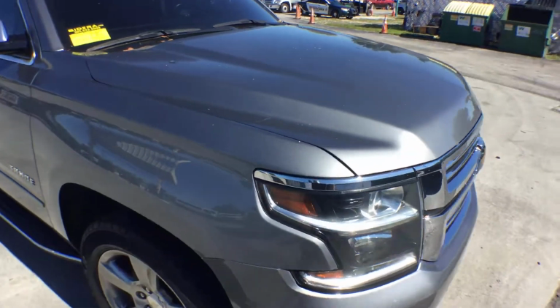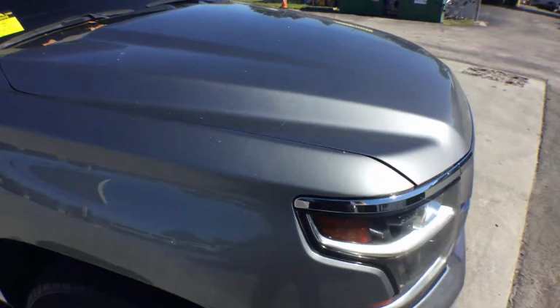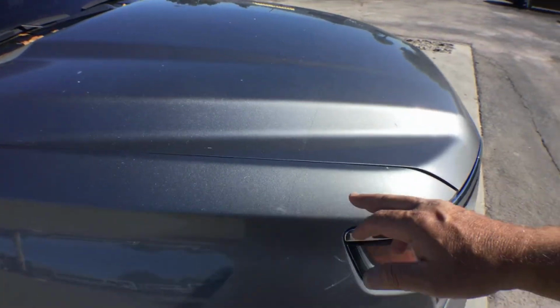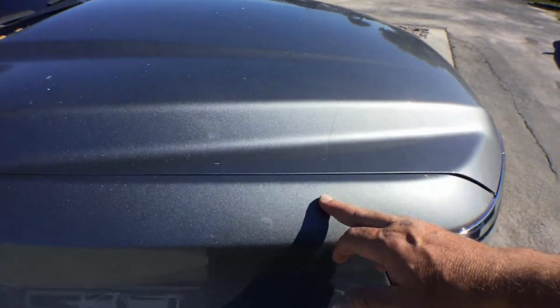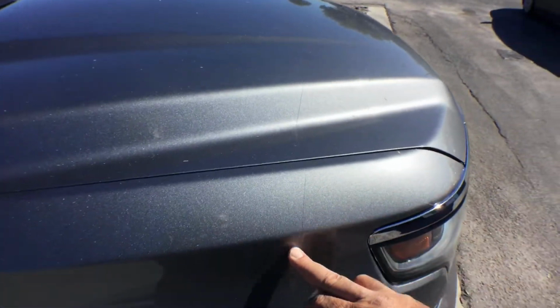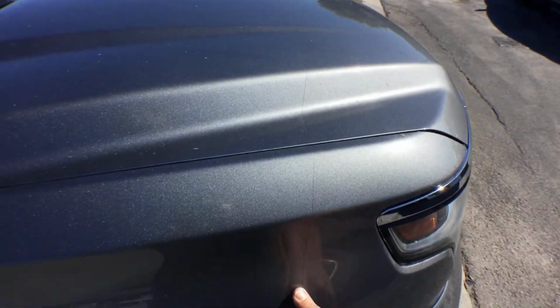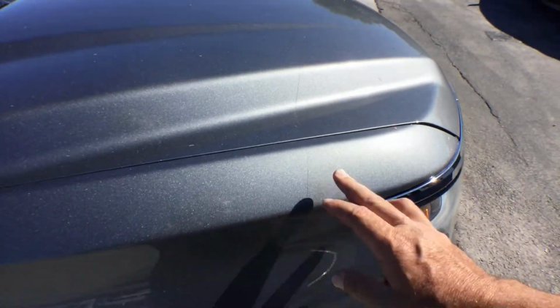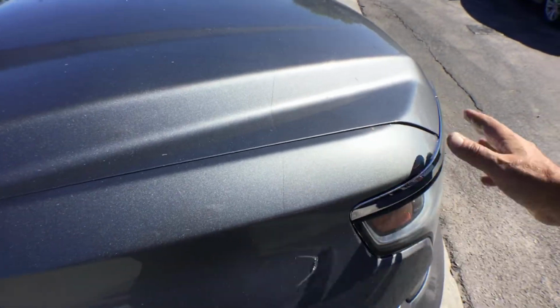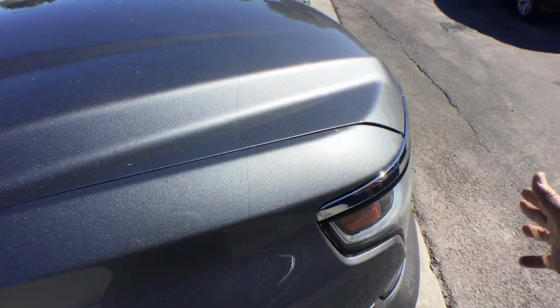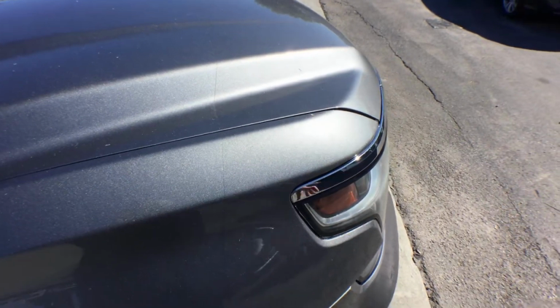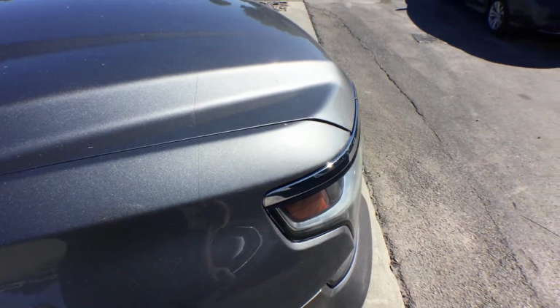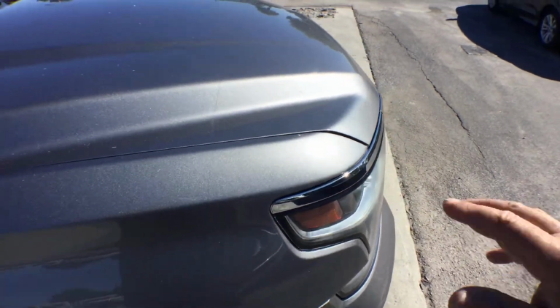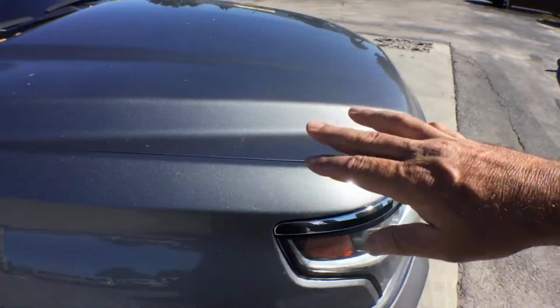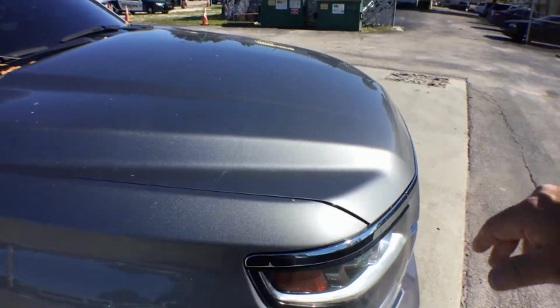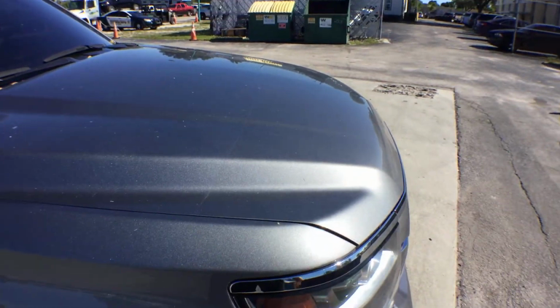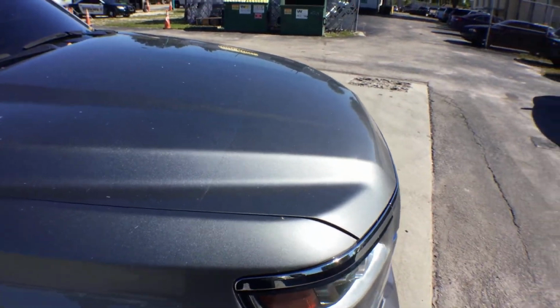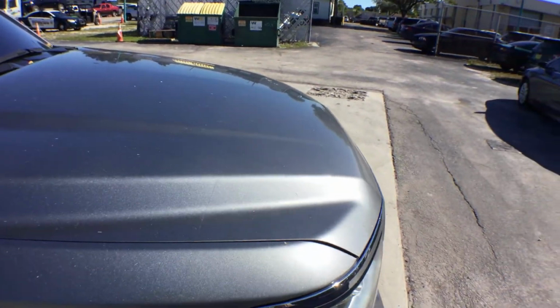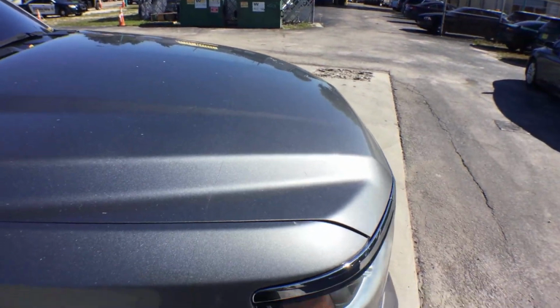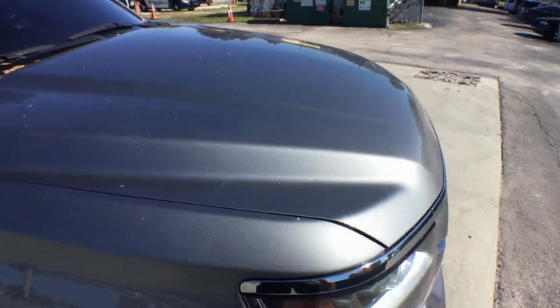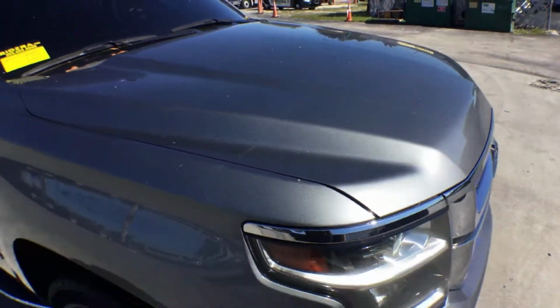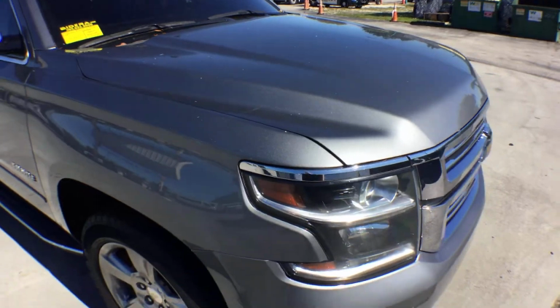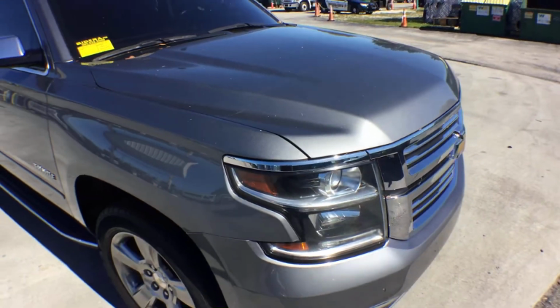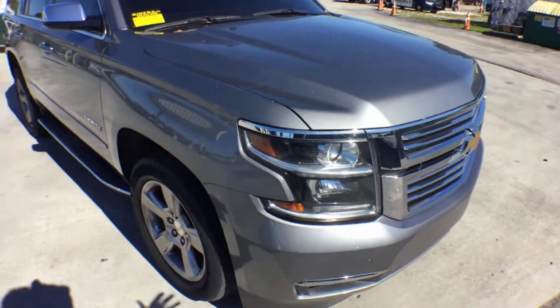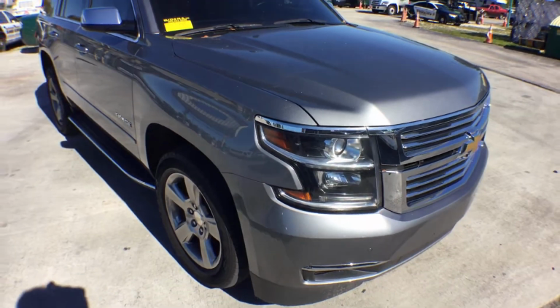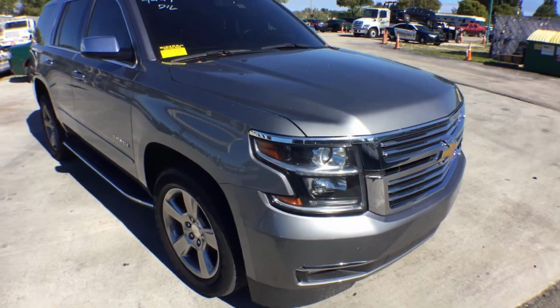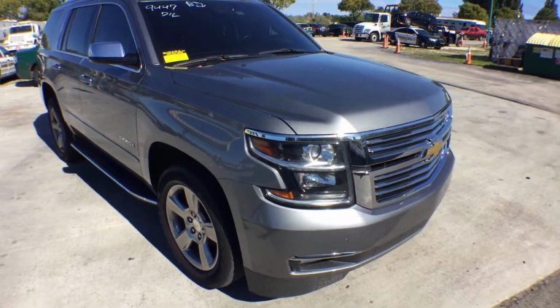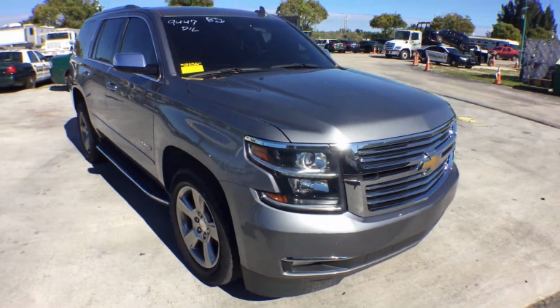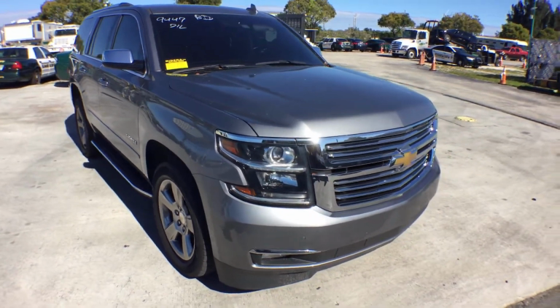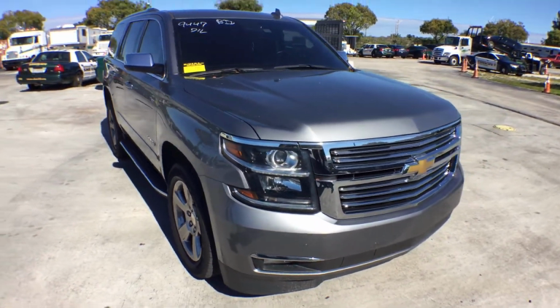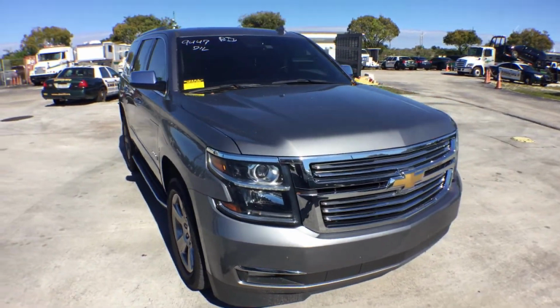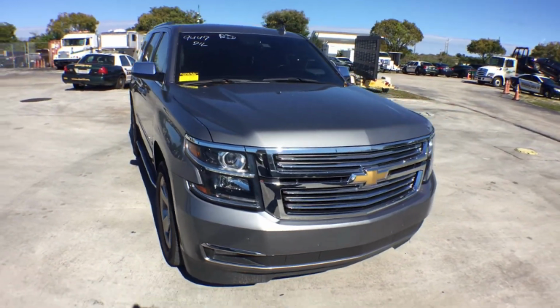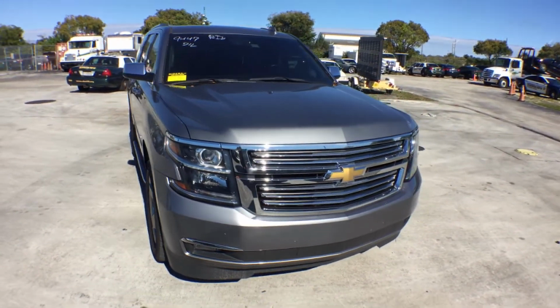It has a clear transparent bra that protects the front end from rock chips. See that line that goes across? That's a protection liner in the front that's clear to protect it from chips.